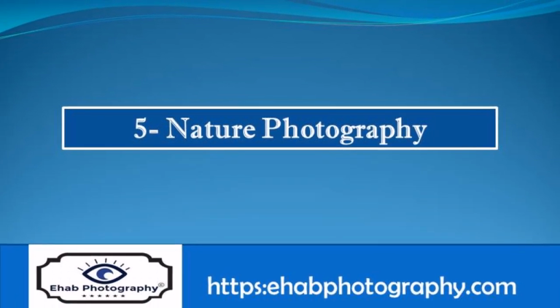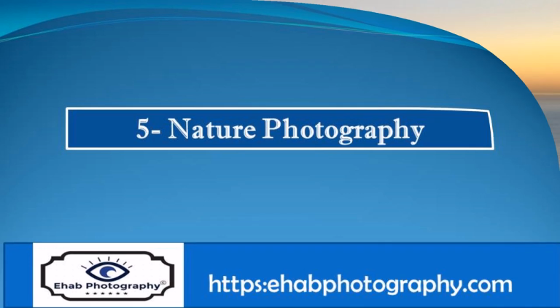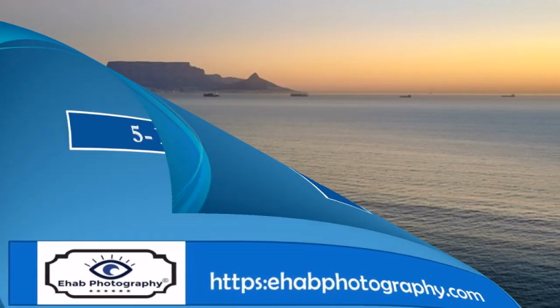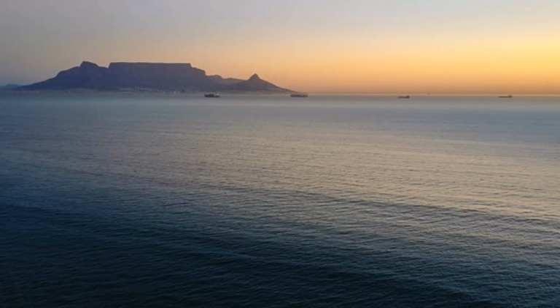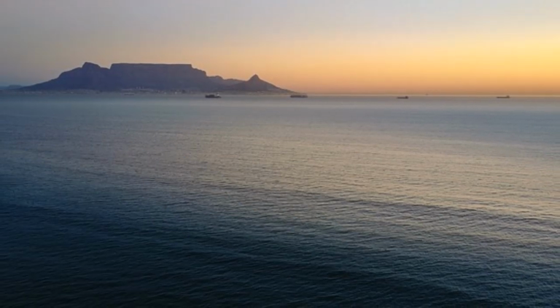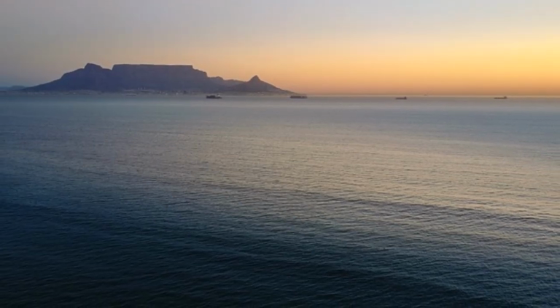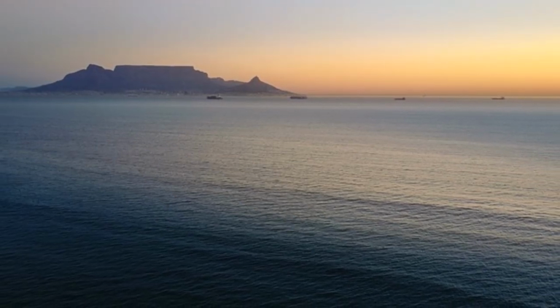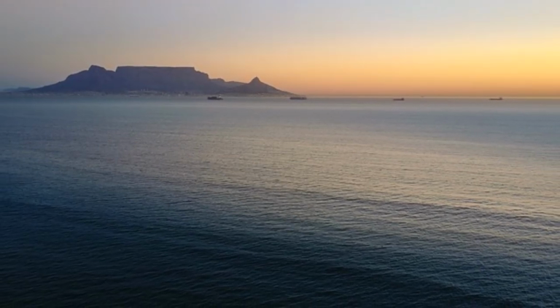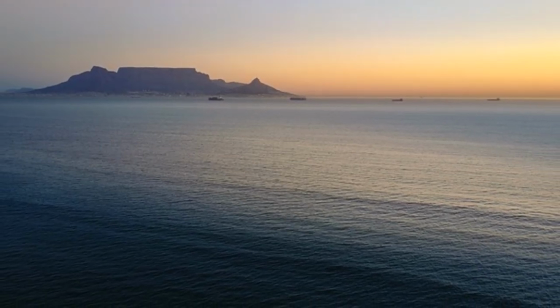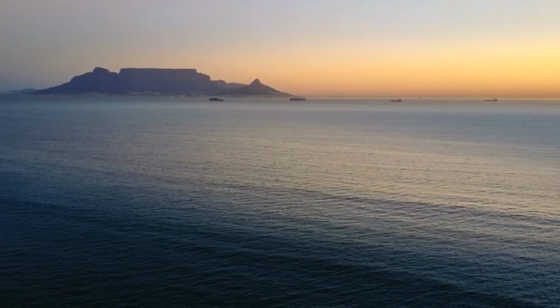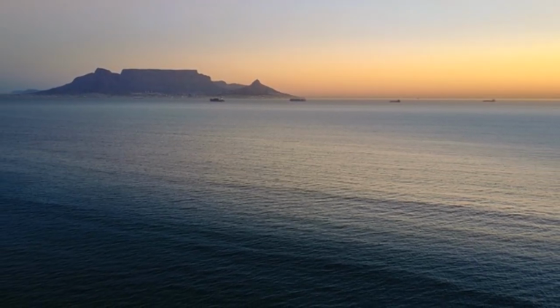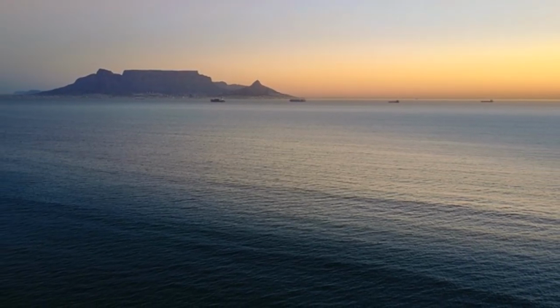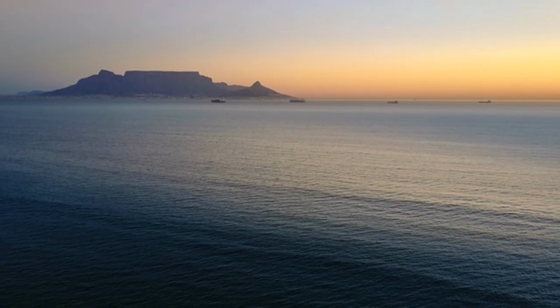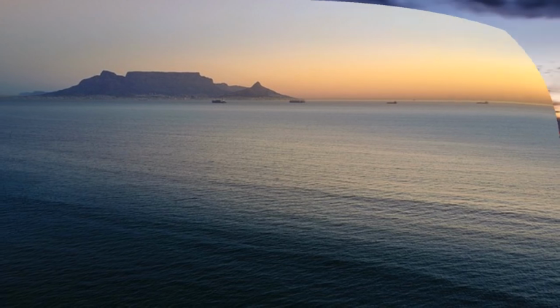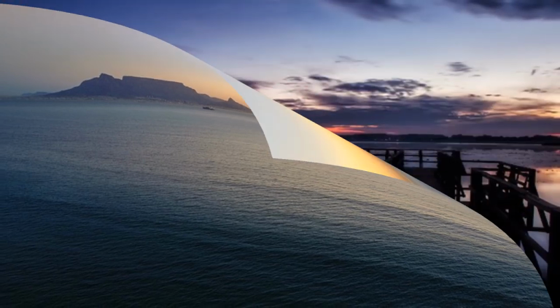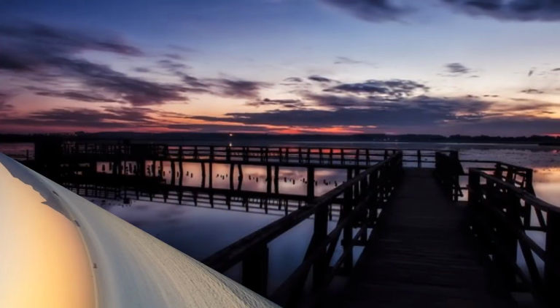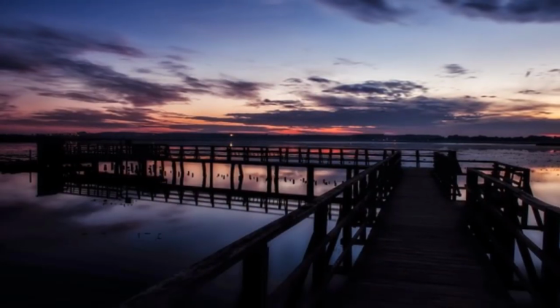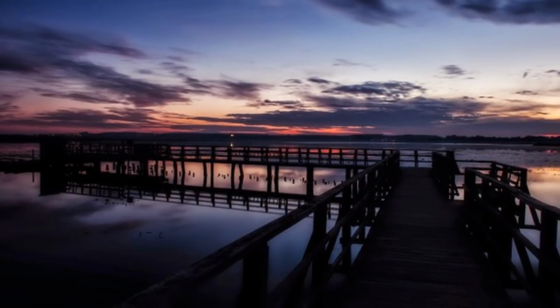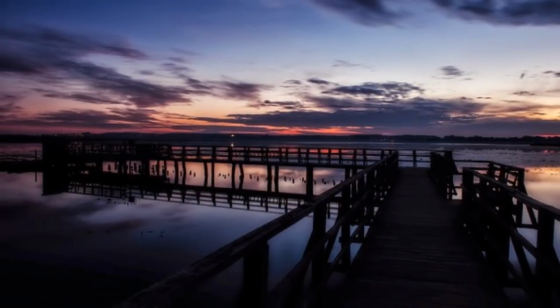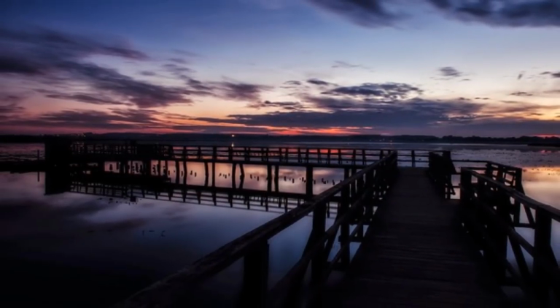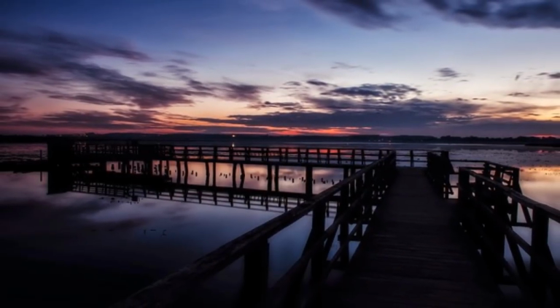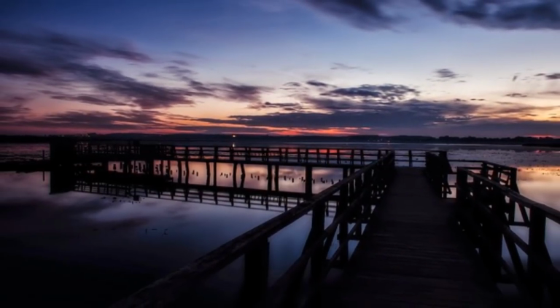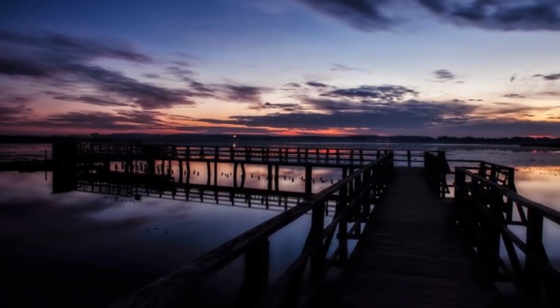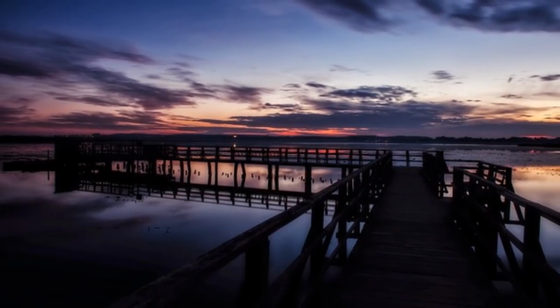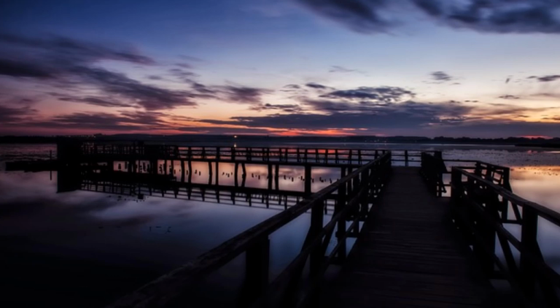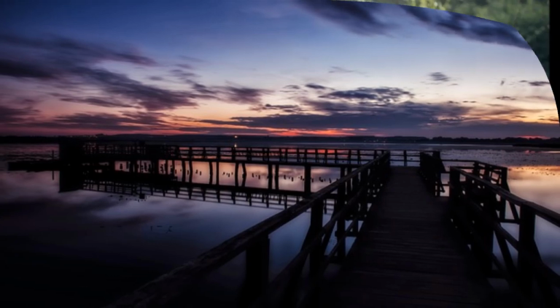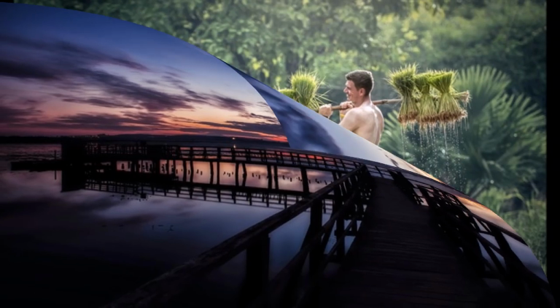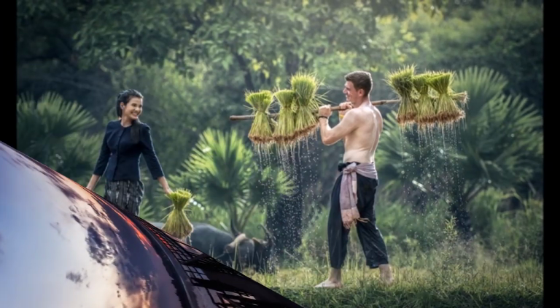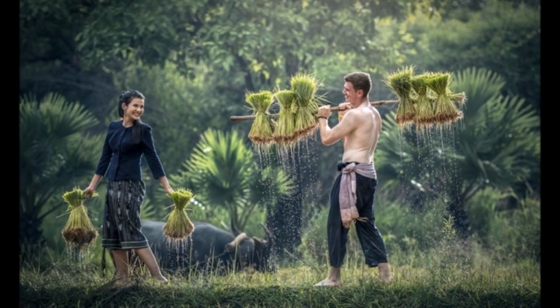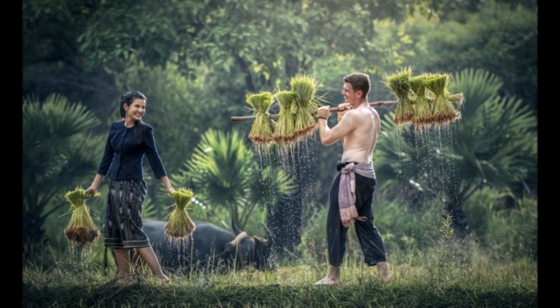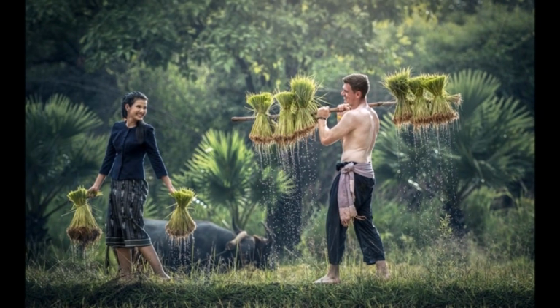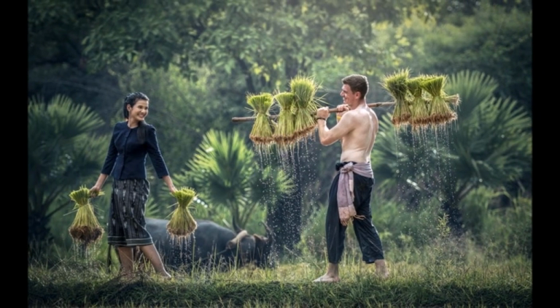Nature photography doesn't involve only plants or trees; it involves the natural scenery as seen through the photographer's eyes. It can be landscapes, hills, waterfalls, wildlife, or anything that can be captured outdoors.